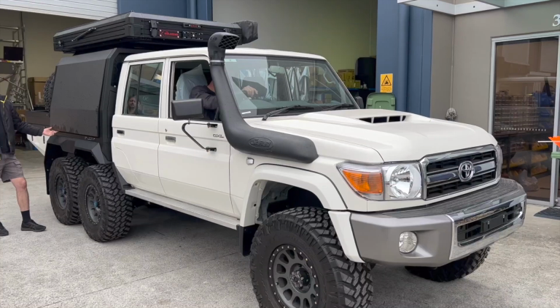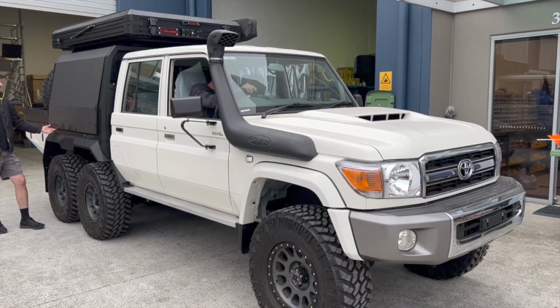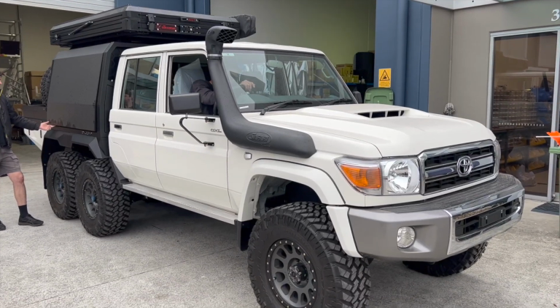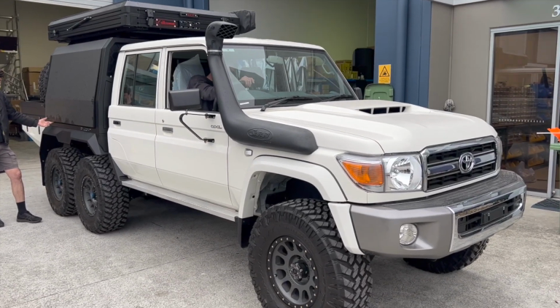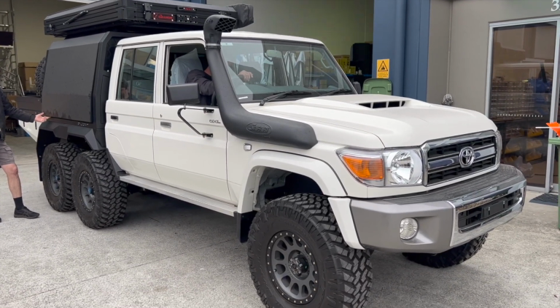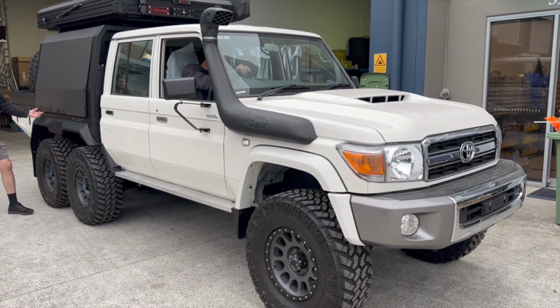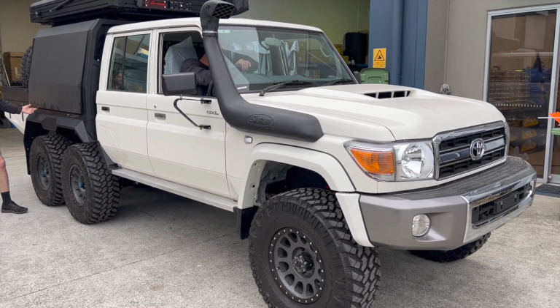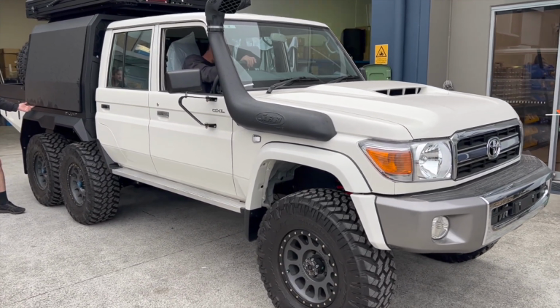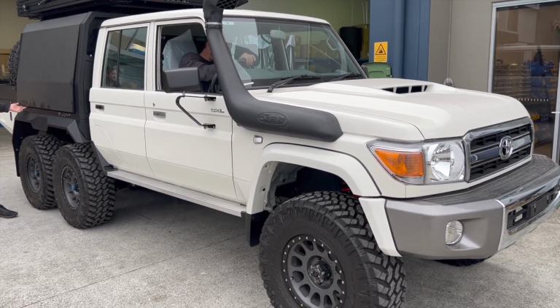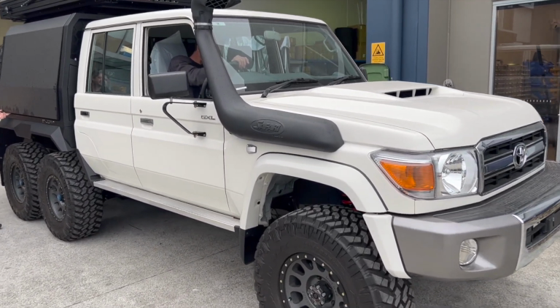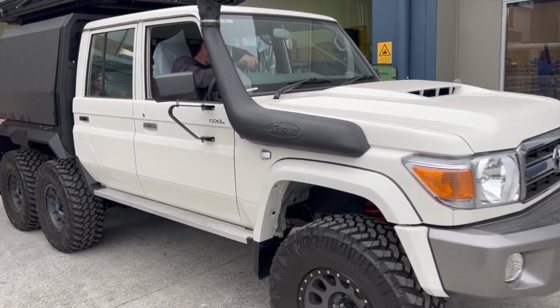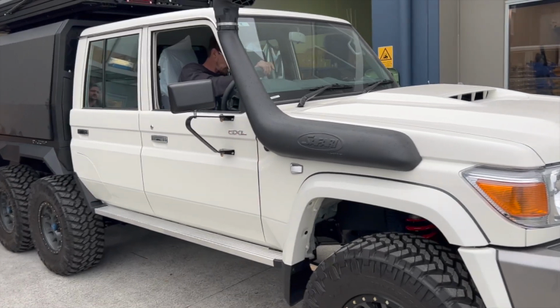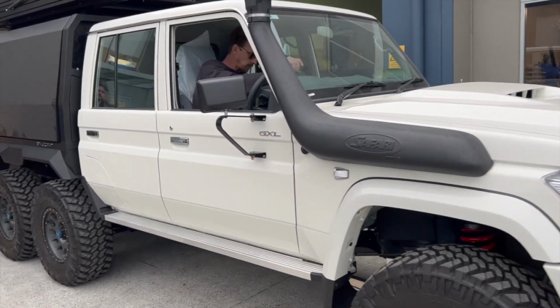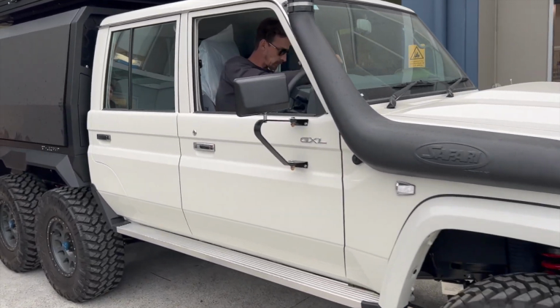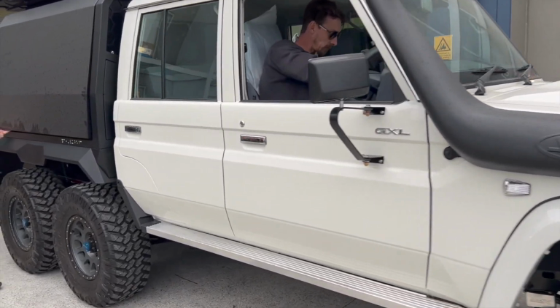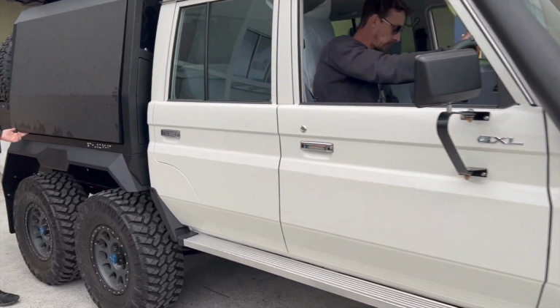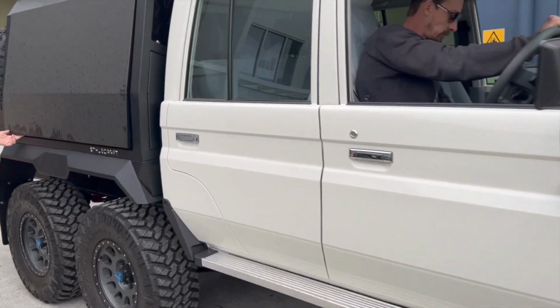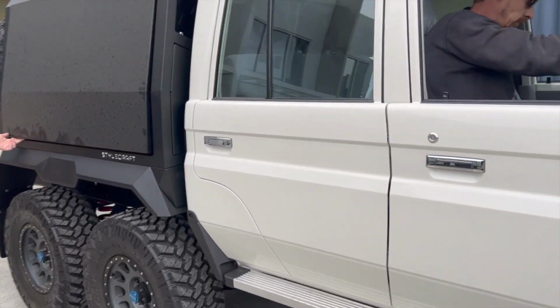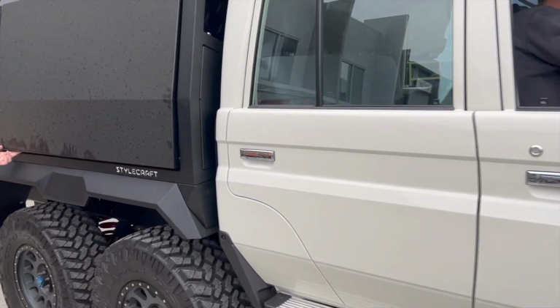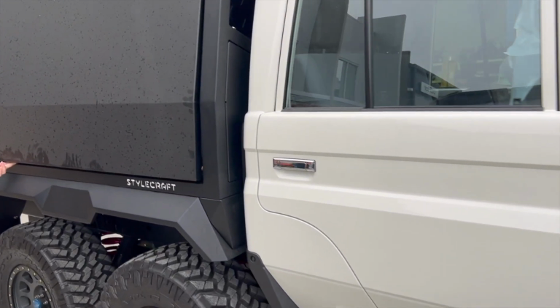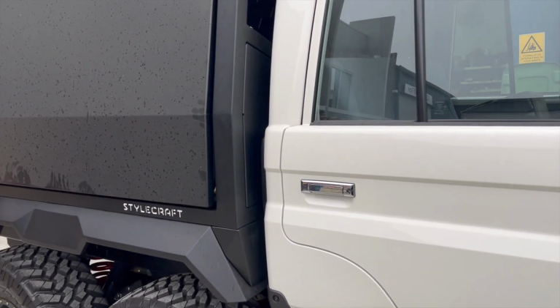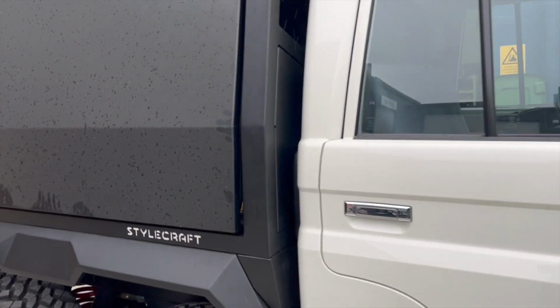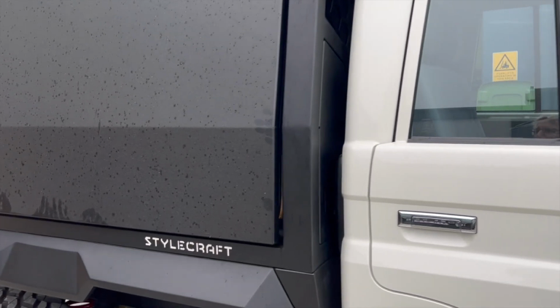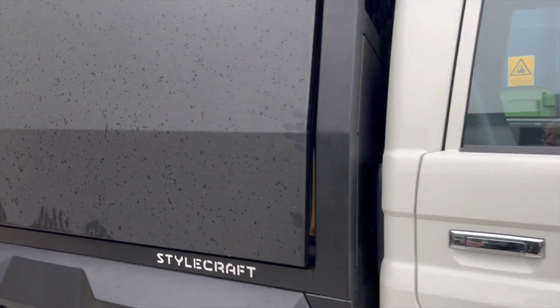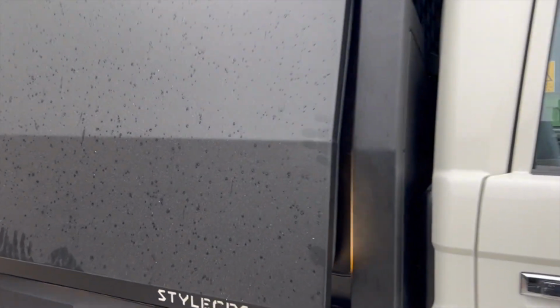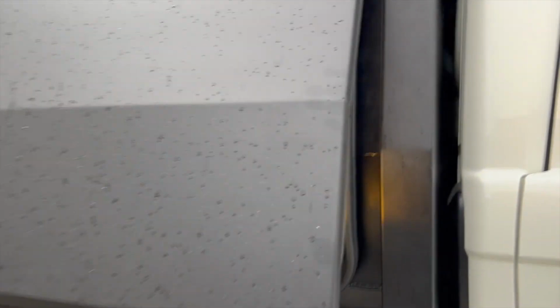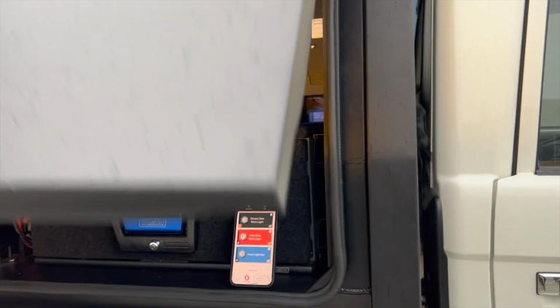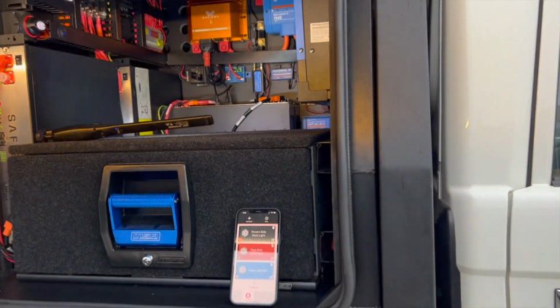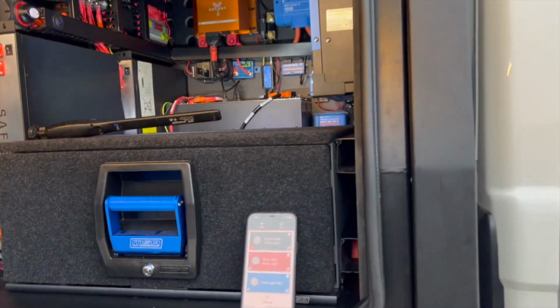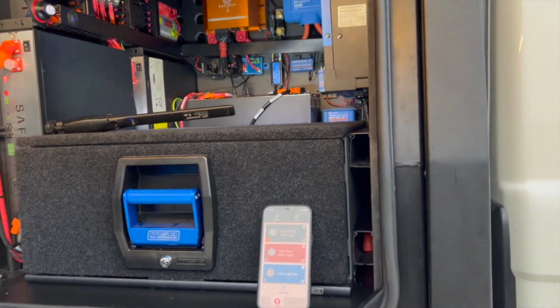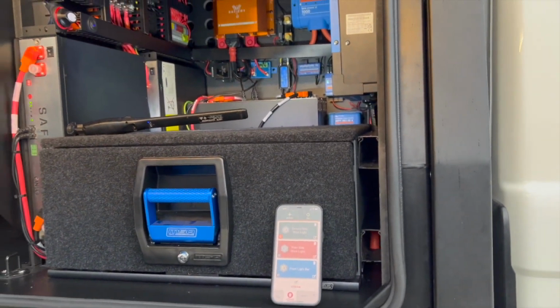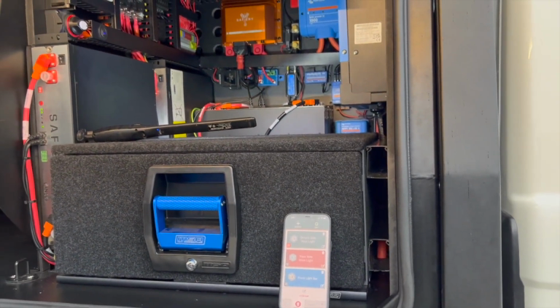Hi, Bruce from Safari, and this is the LC79 6x6. We're going to show you just what we're doing inside here on the control side only — just one view here today. Tom, let's open the door. It's on electric struts, which we don't have running yet.